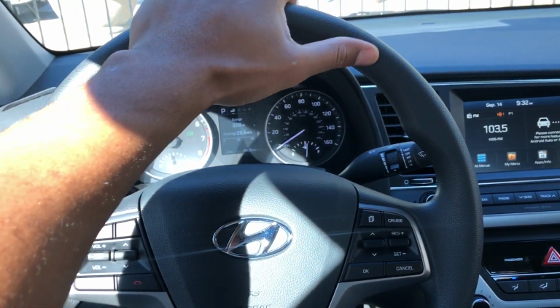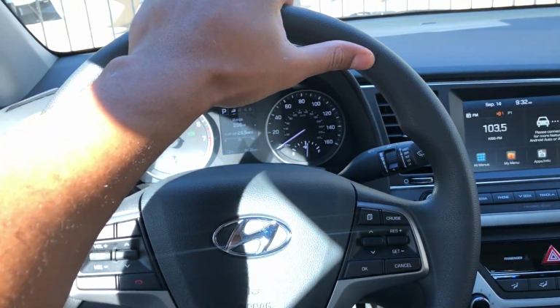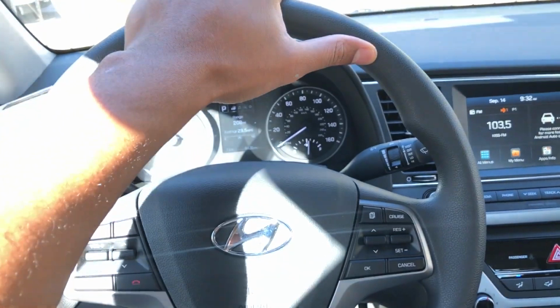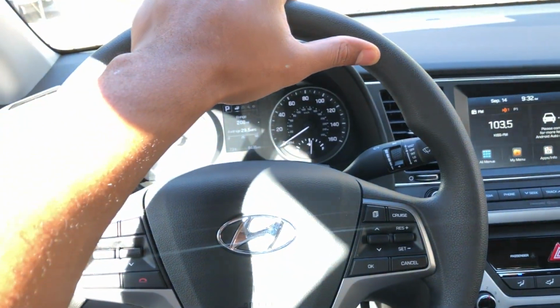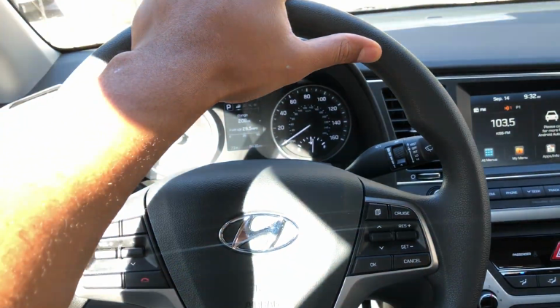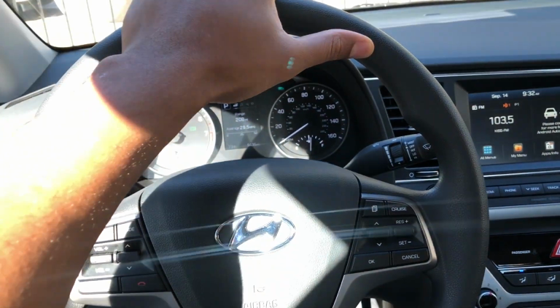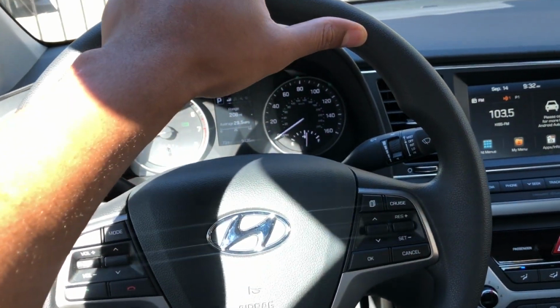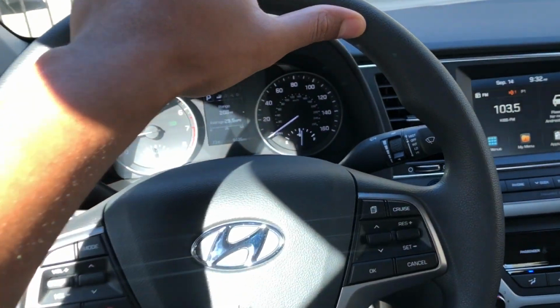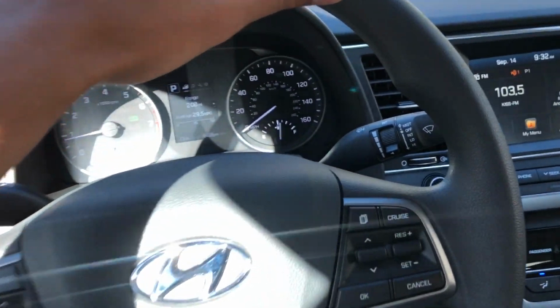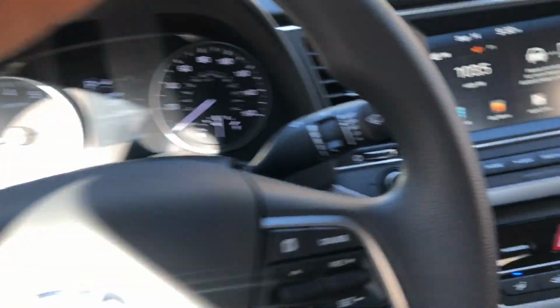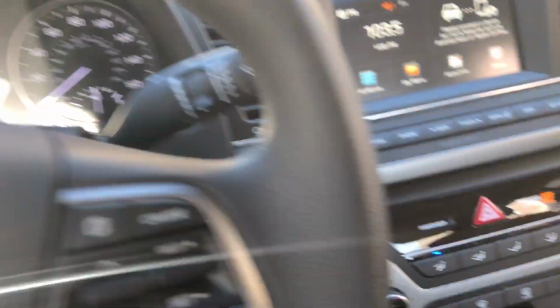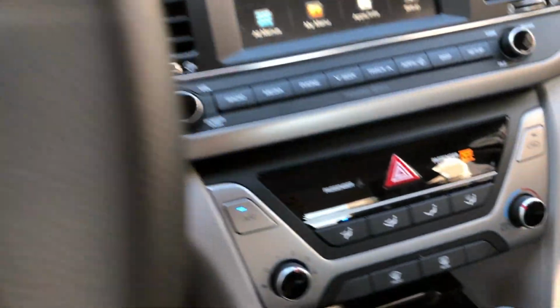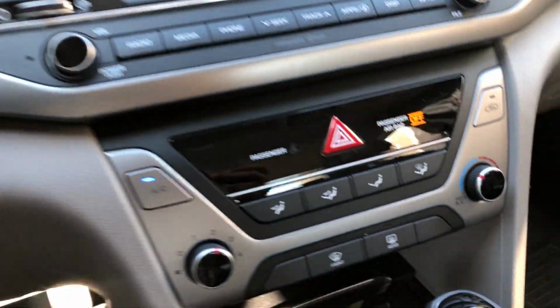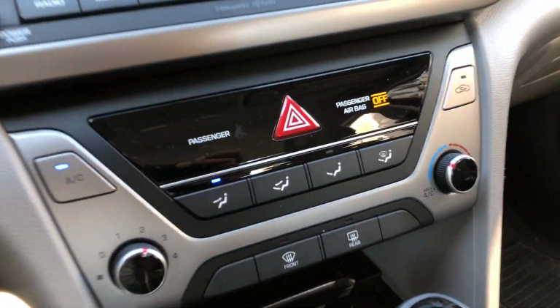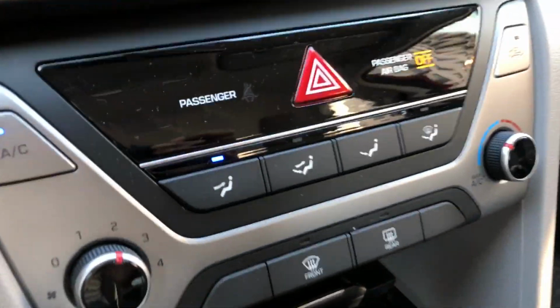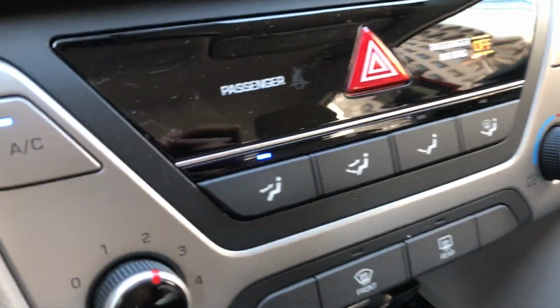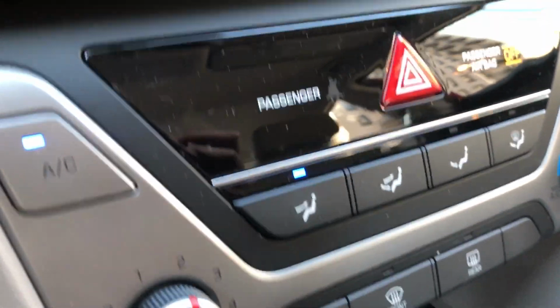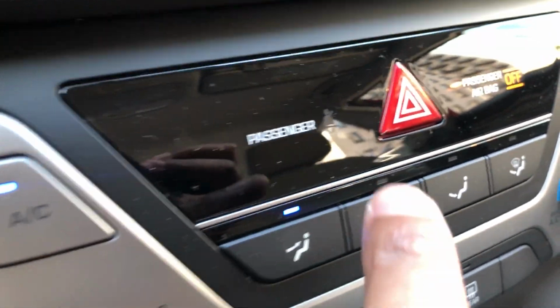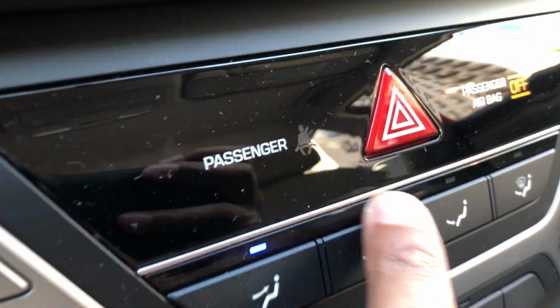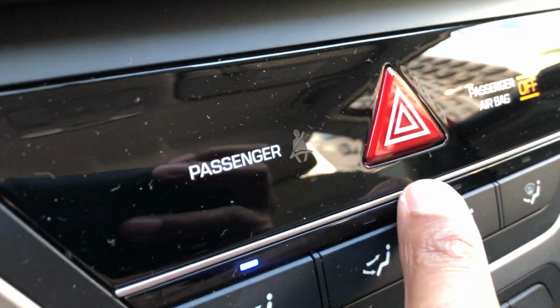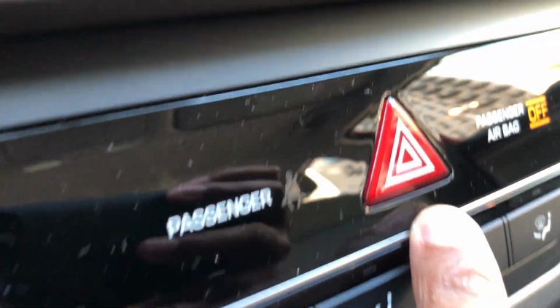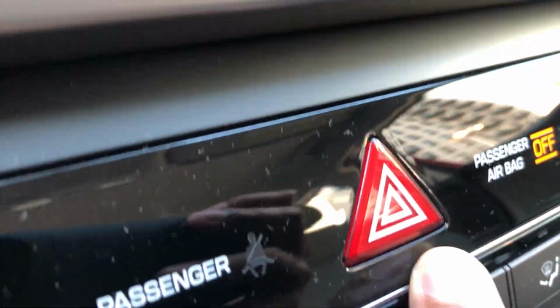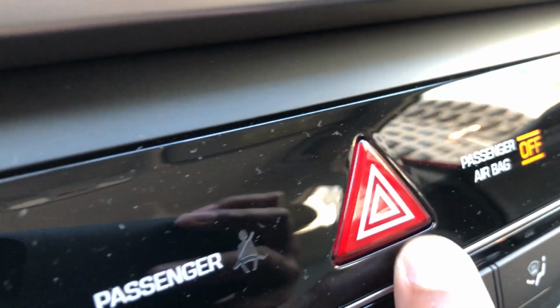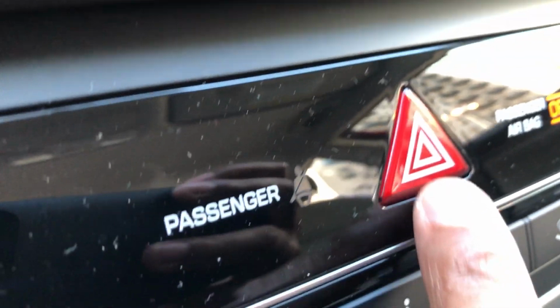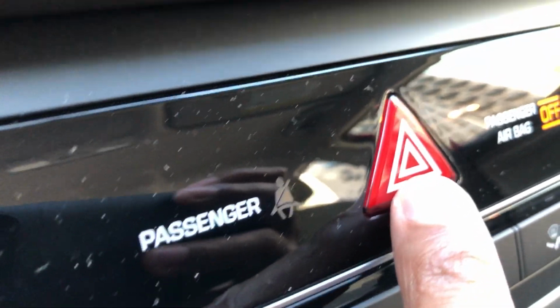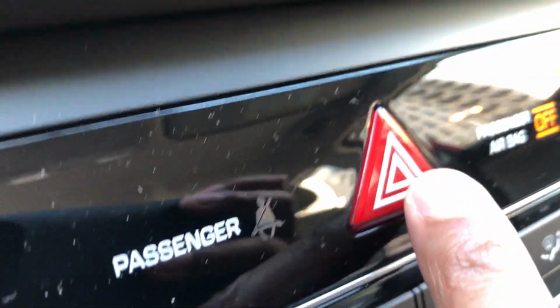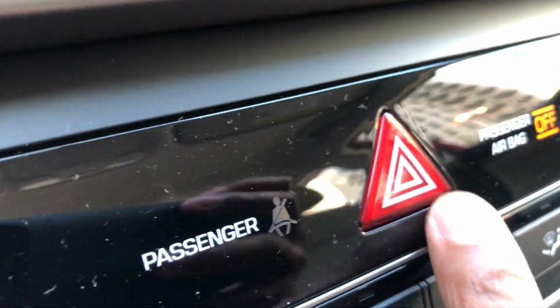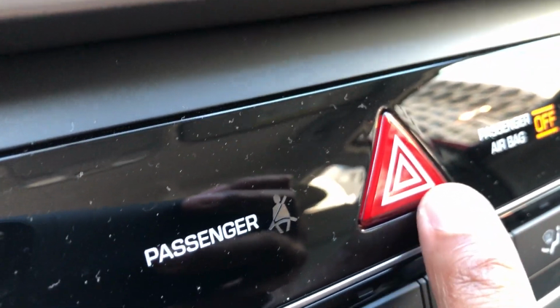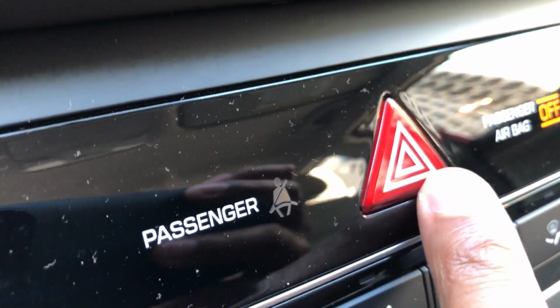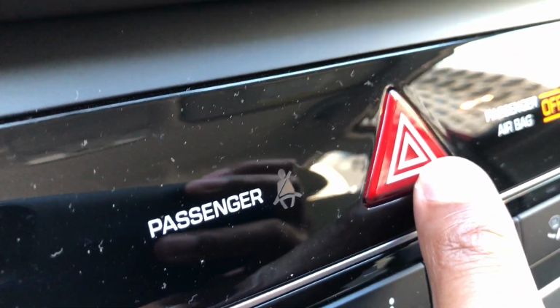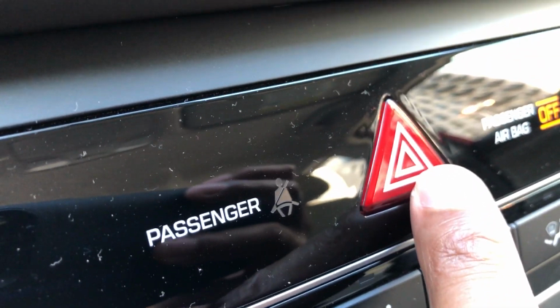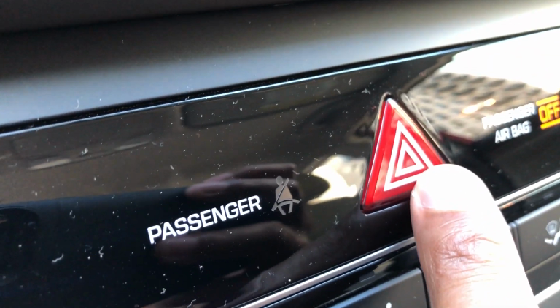I am sitting in the driver's side part of the vehicle. I'm going to look towards the center console right here. Do you see this? The center console — there's this triangular shaped button right here.